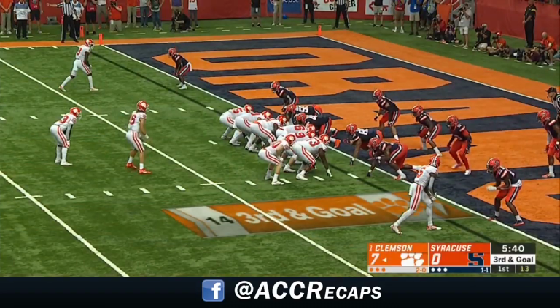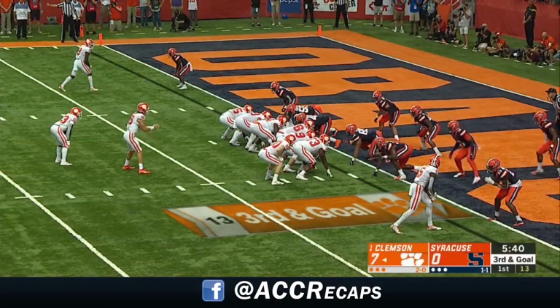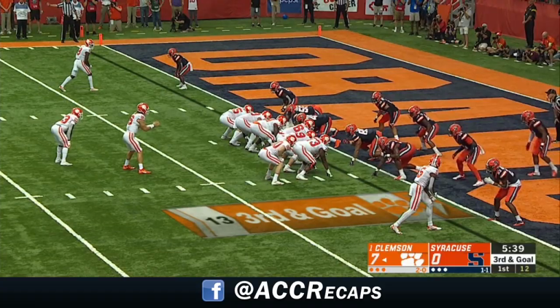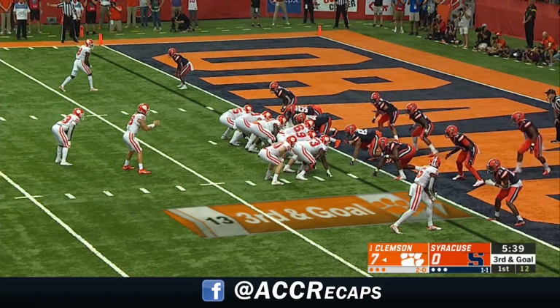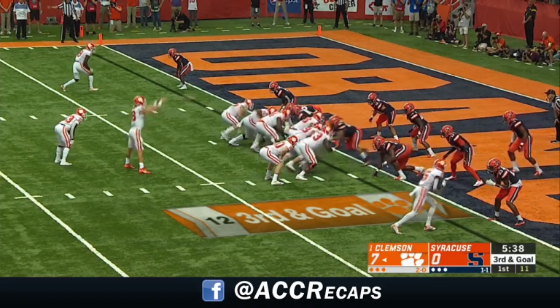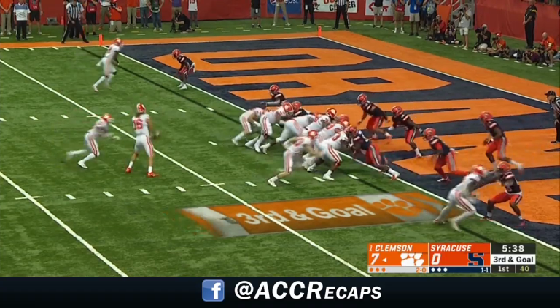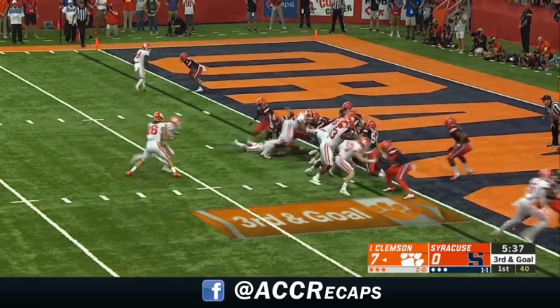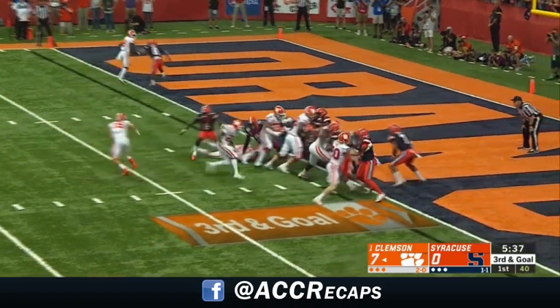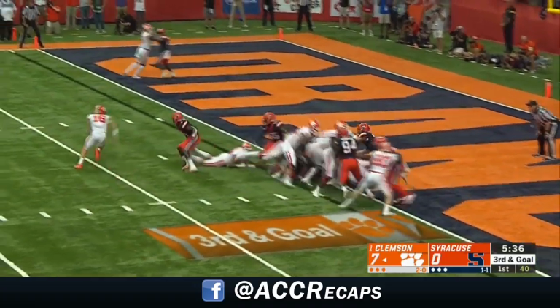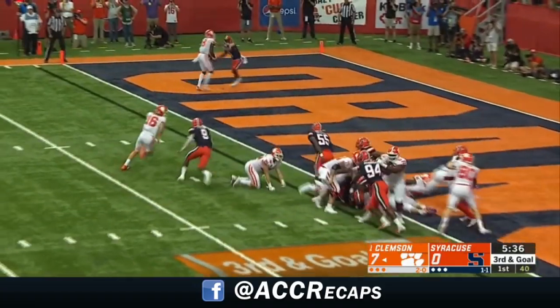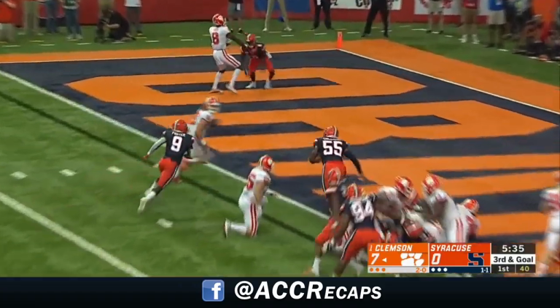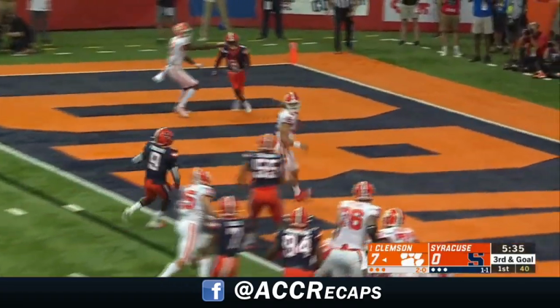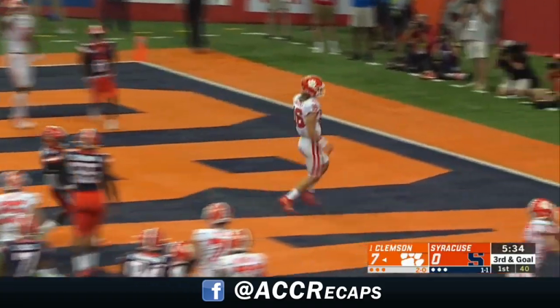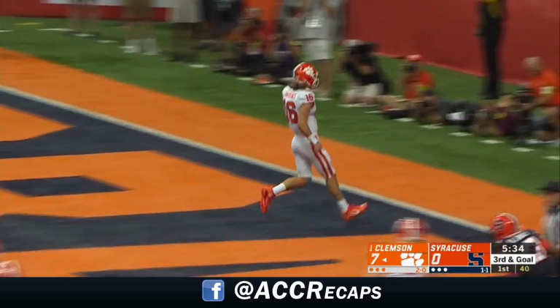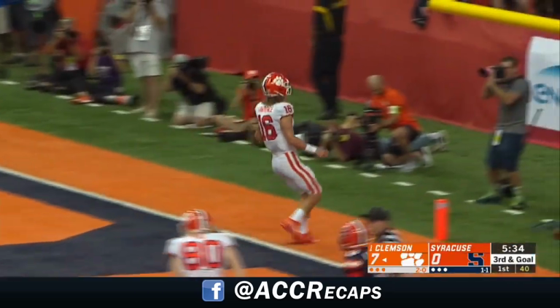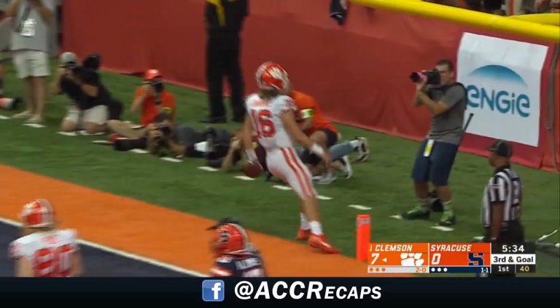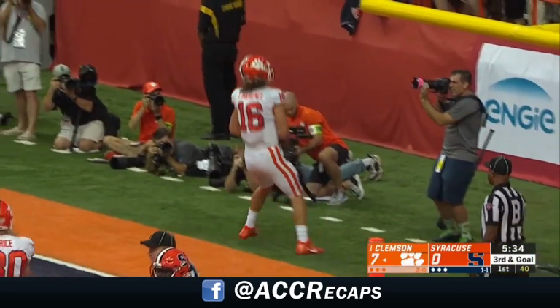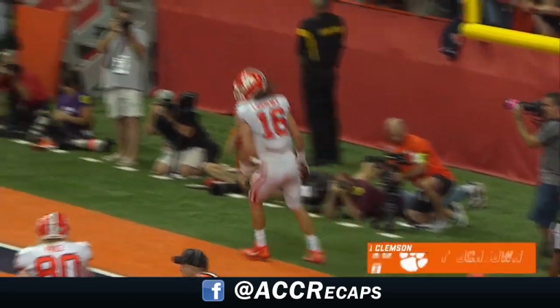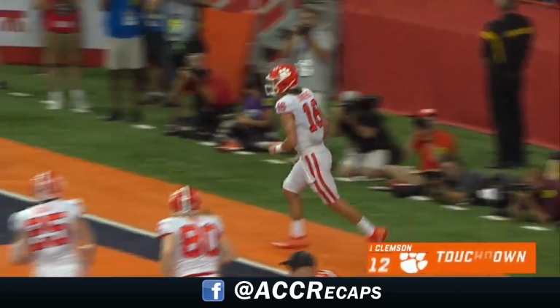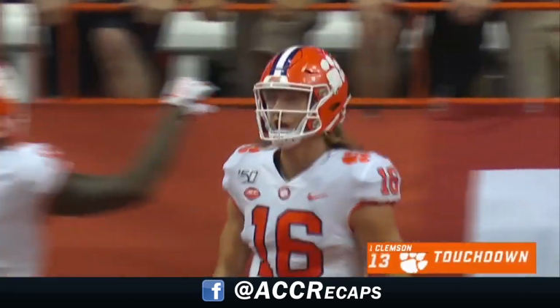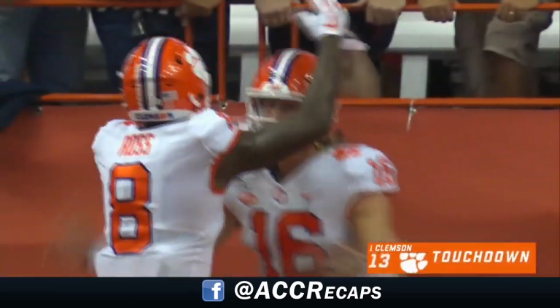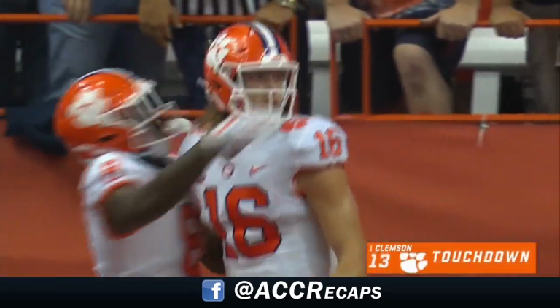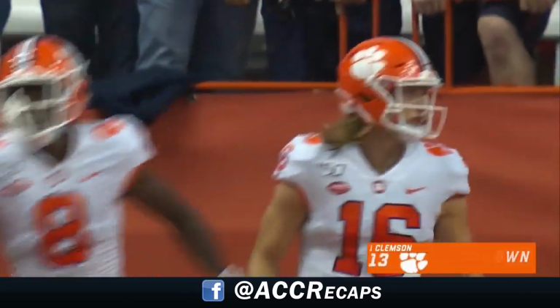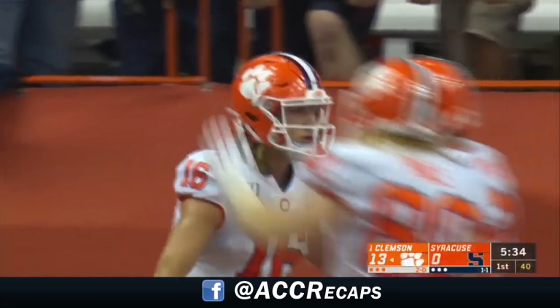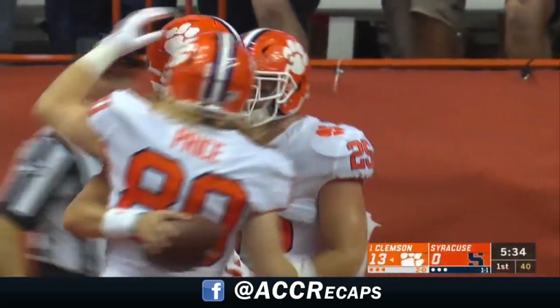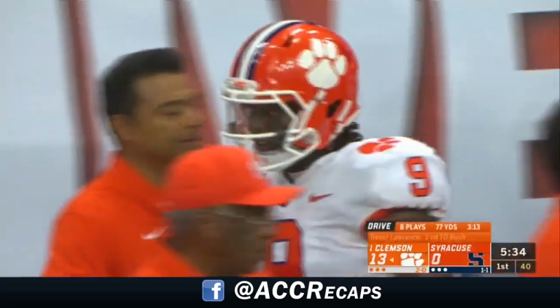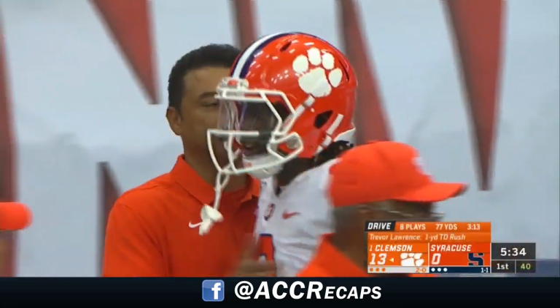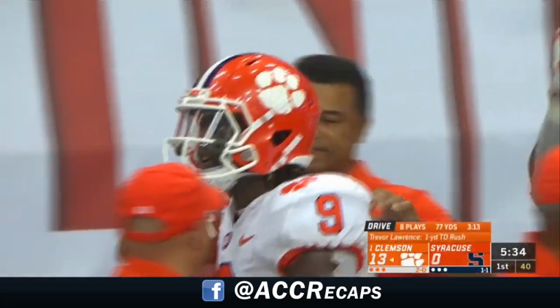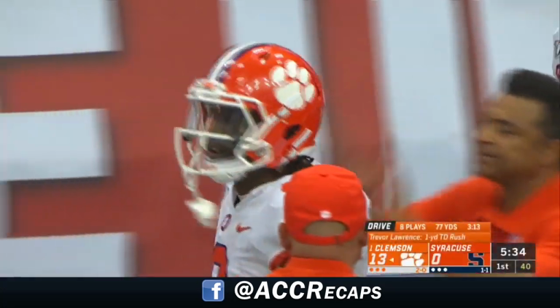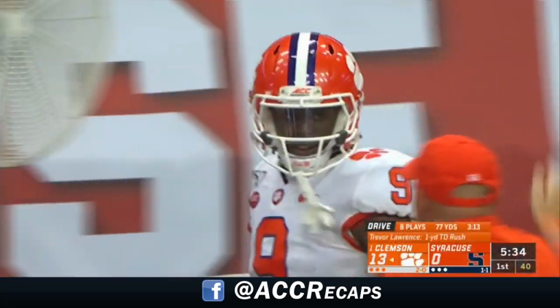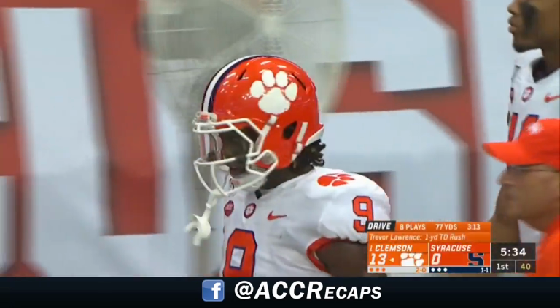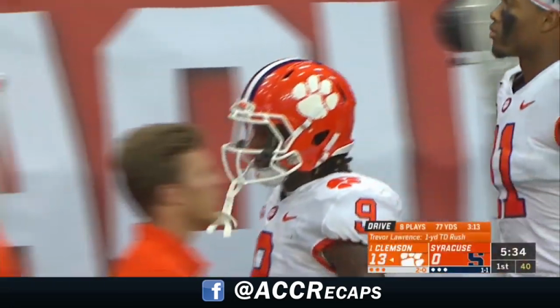On third down and goal, Clemson leading 7-0, Lawrence walks in with the touchdown. Faked it to Lin-Jay Dixon and went around the left end for the second Clemson score of the night. It's 13-0.